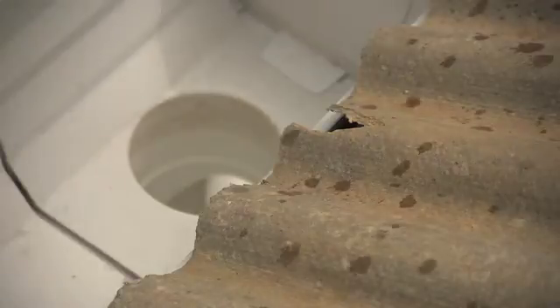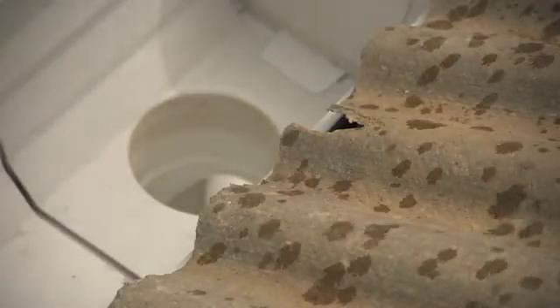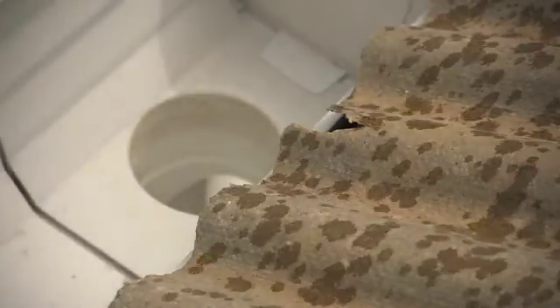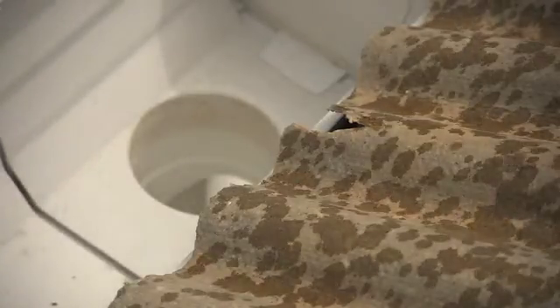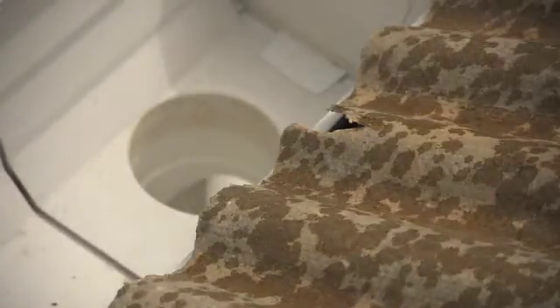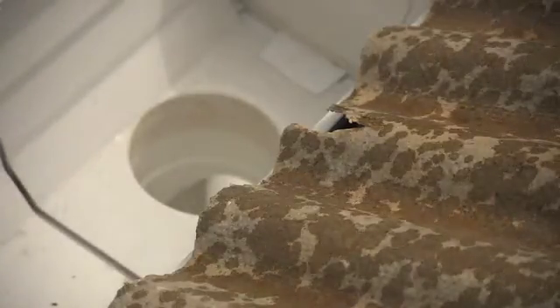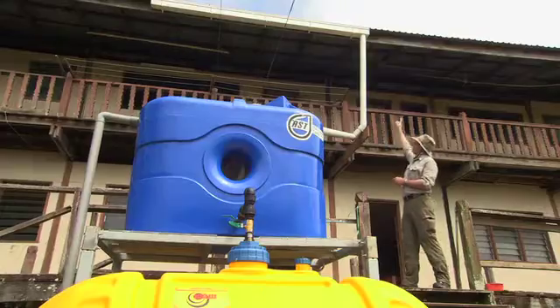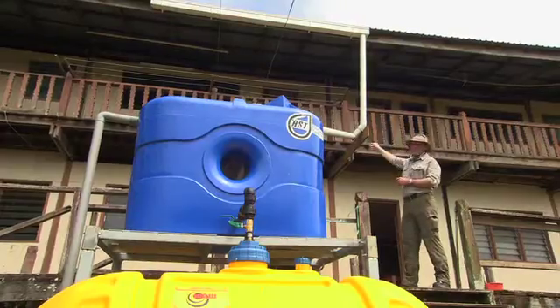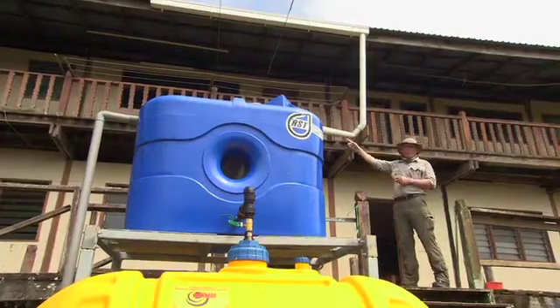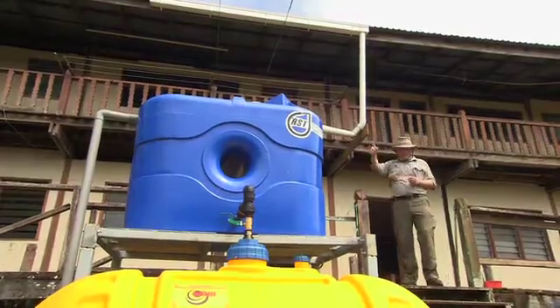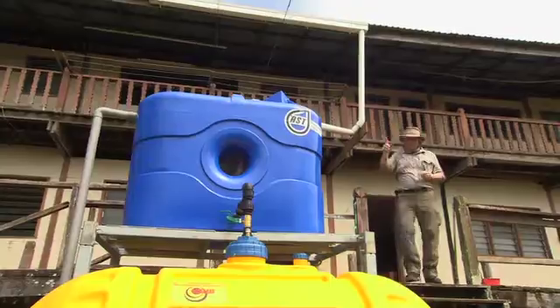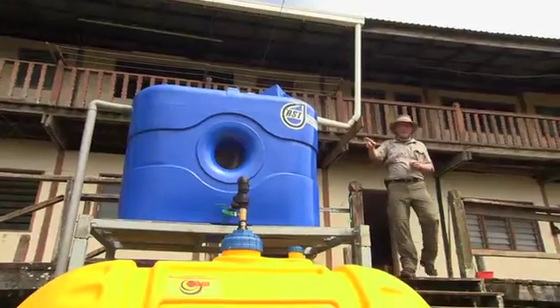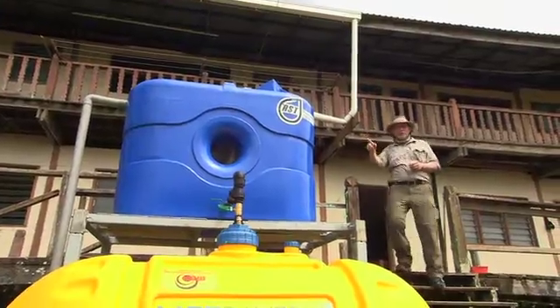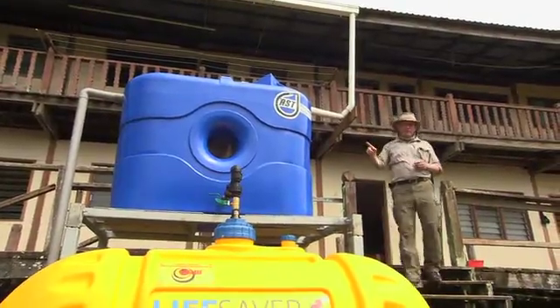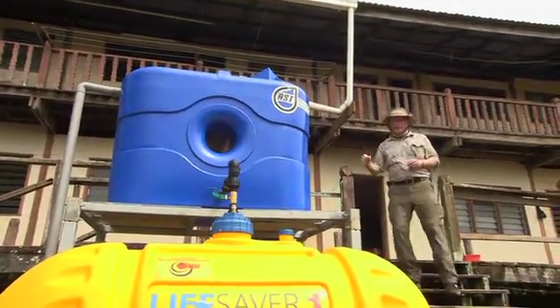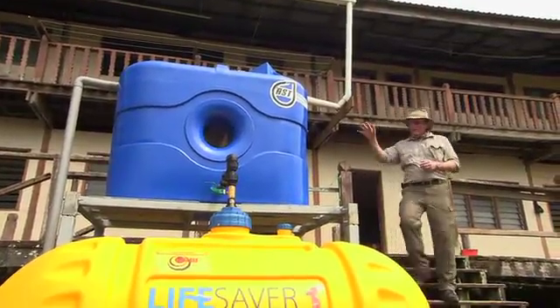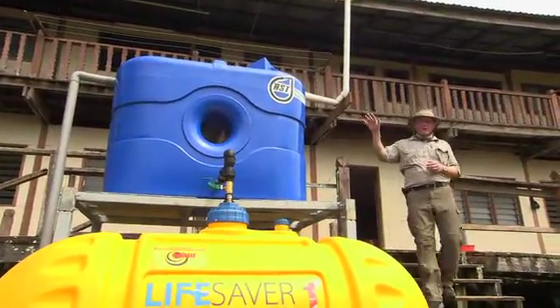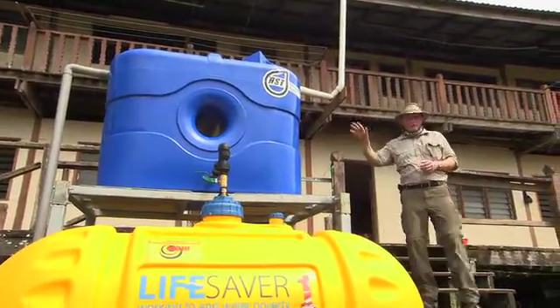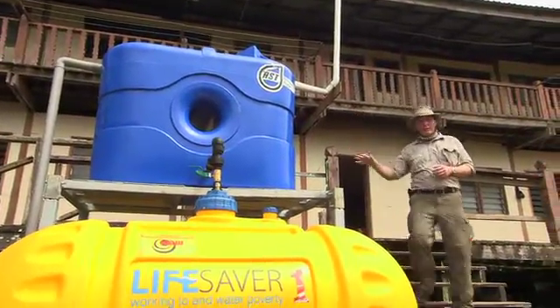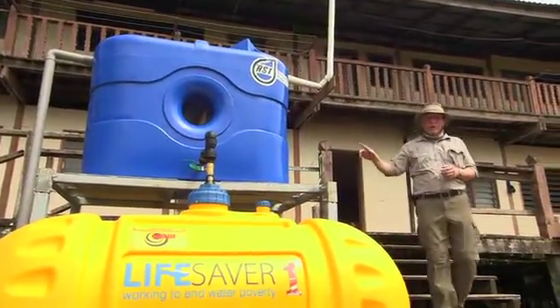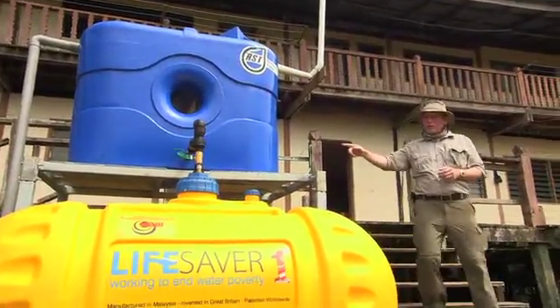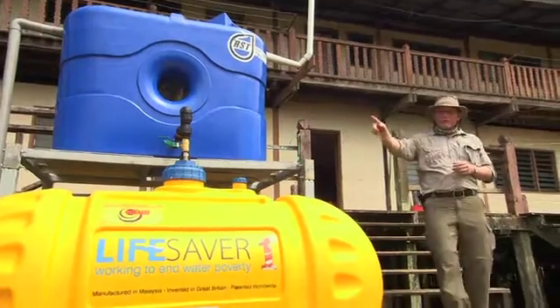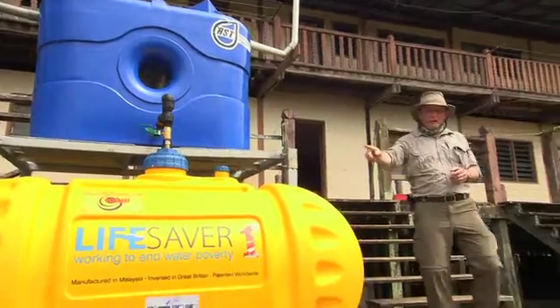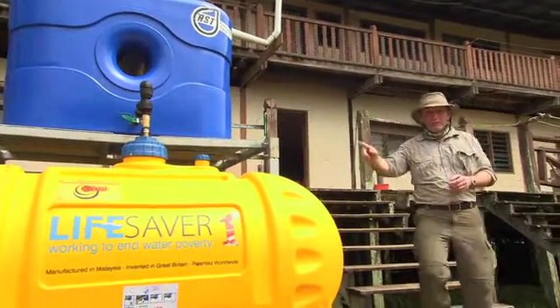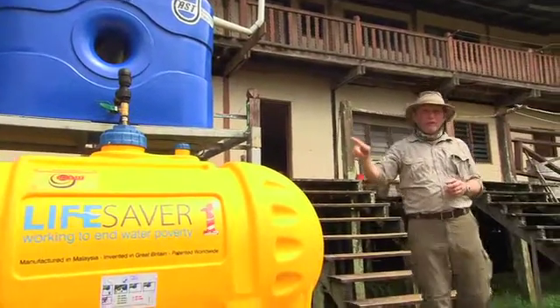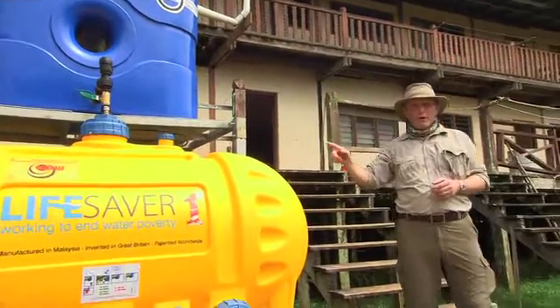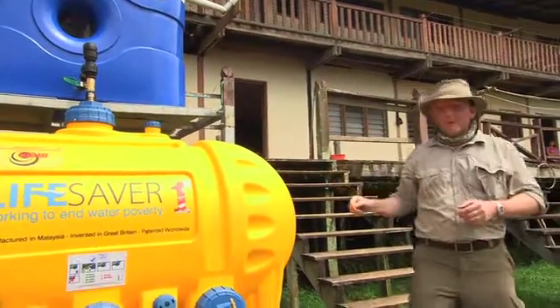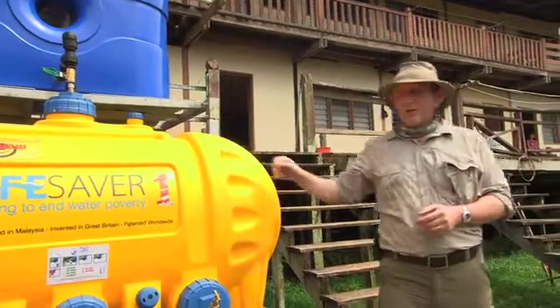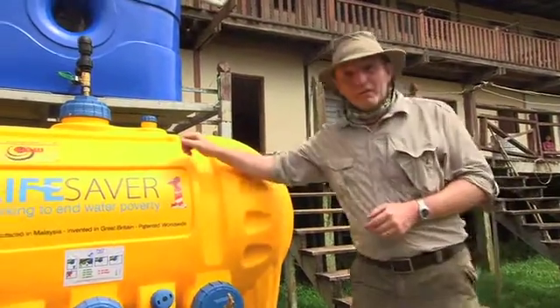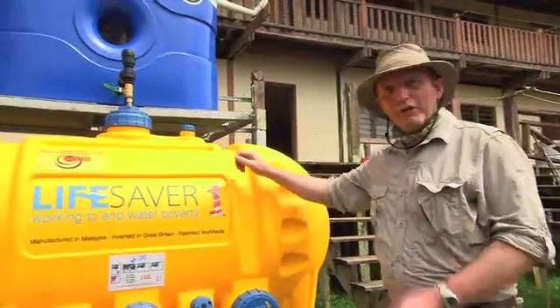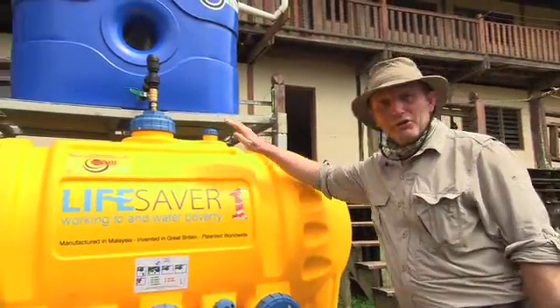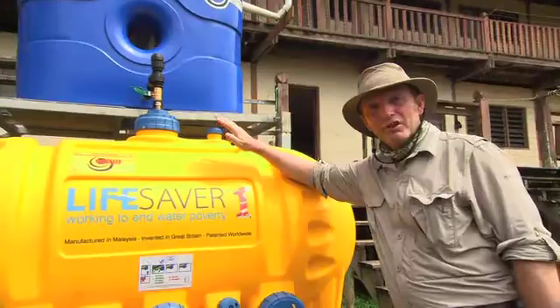We've tied into the guttering system here on this longhouse. The rainwater comes down this pipe, transfers into this first holding tank. This is where any sediment settles out before it travels down here into the Lifesaver M1. And this is where the hardware technology sits.